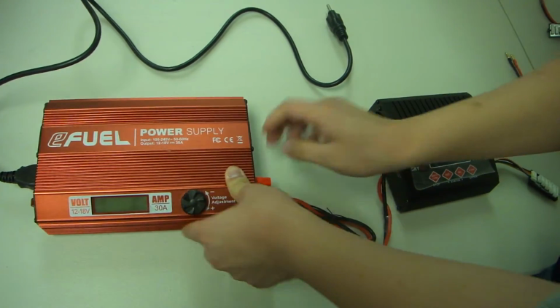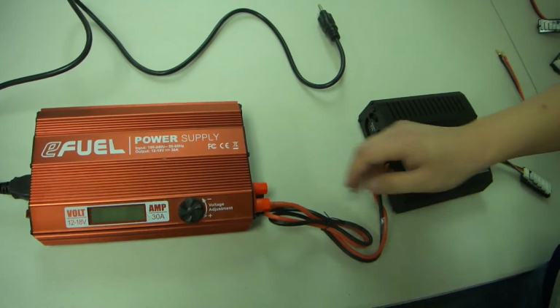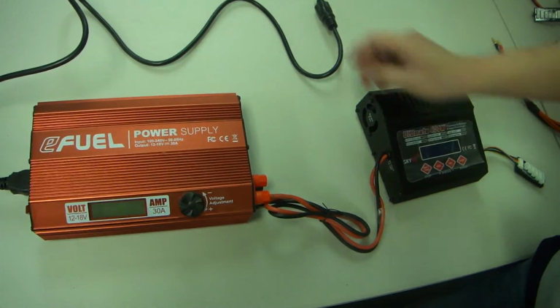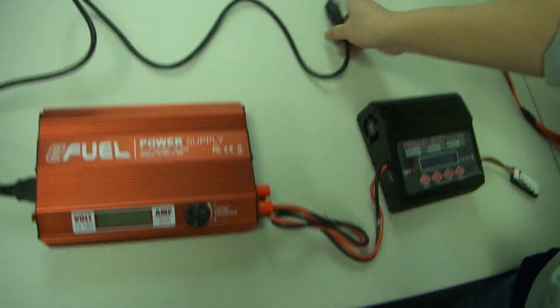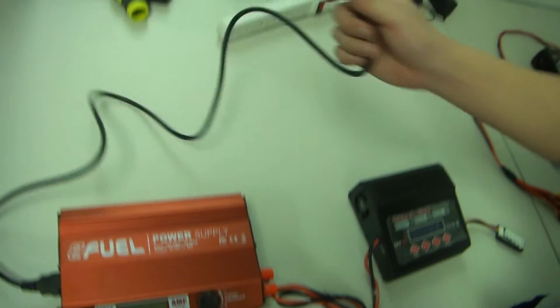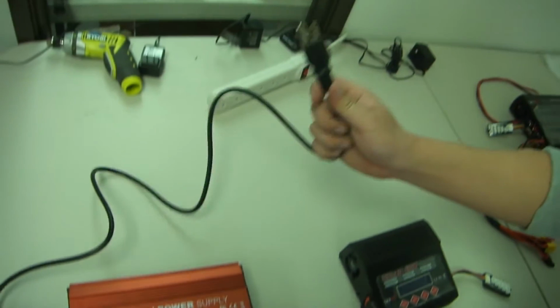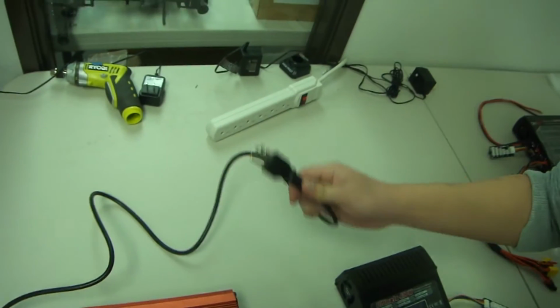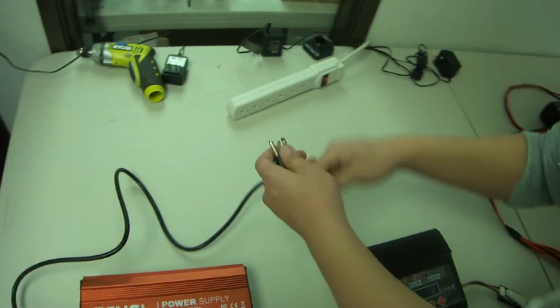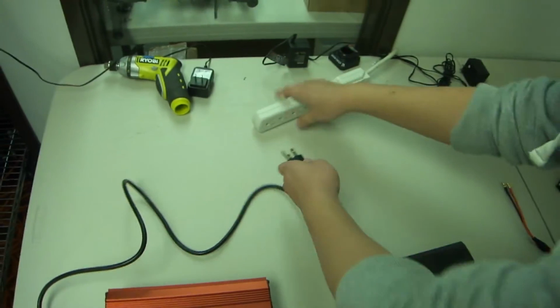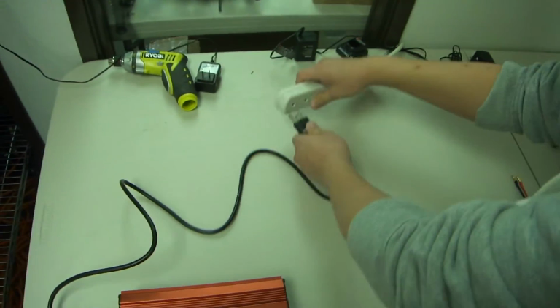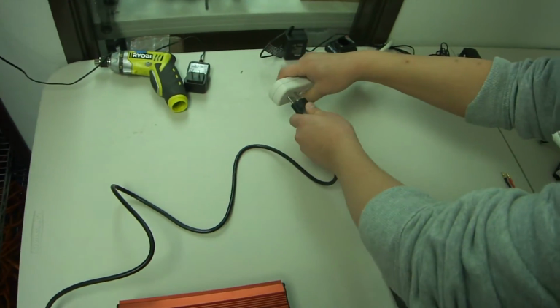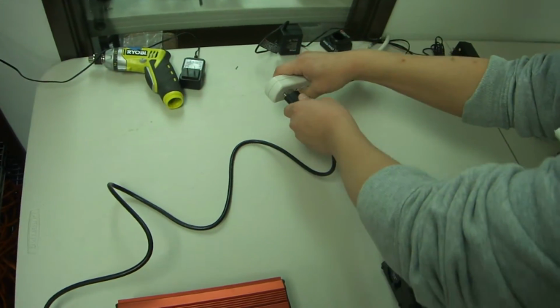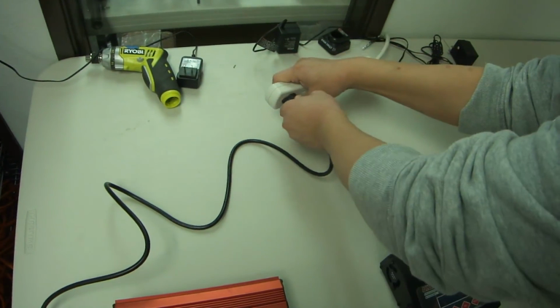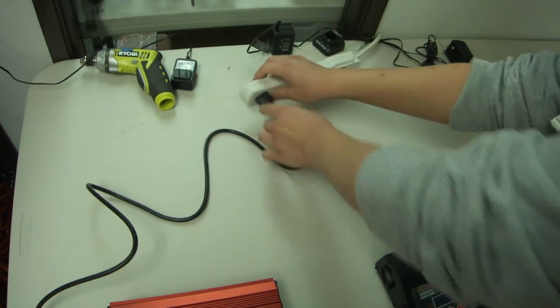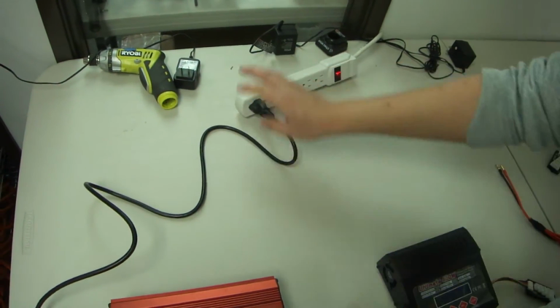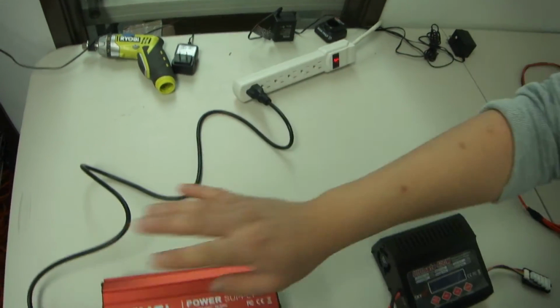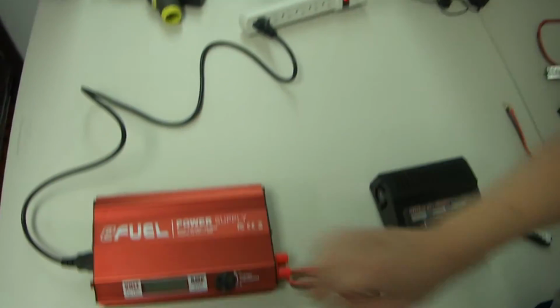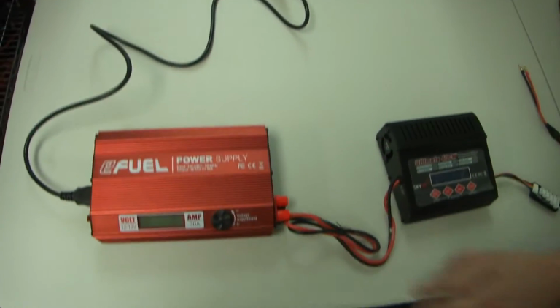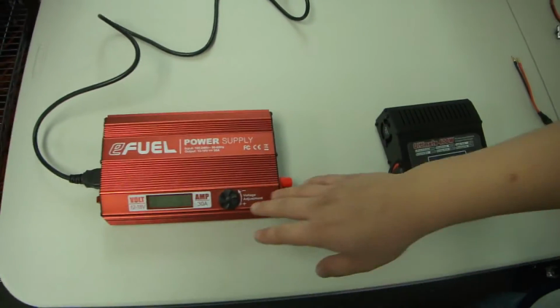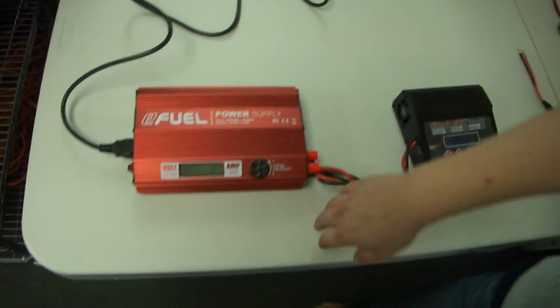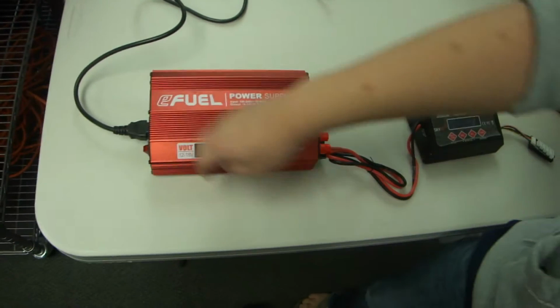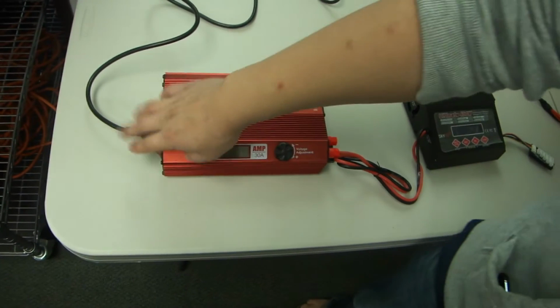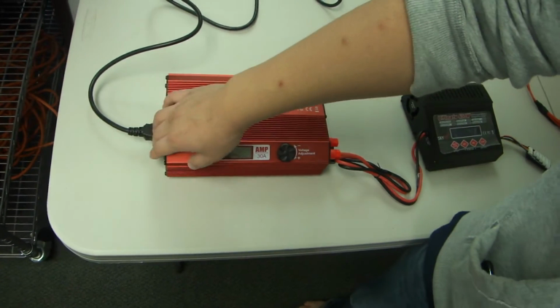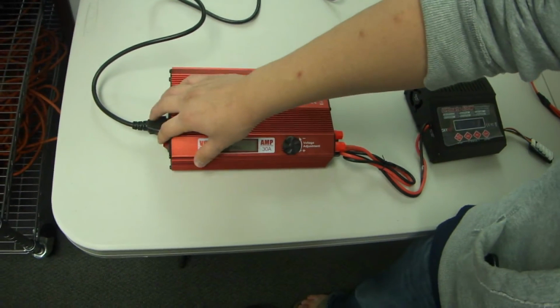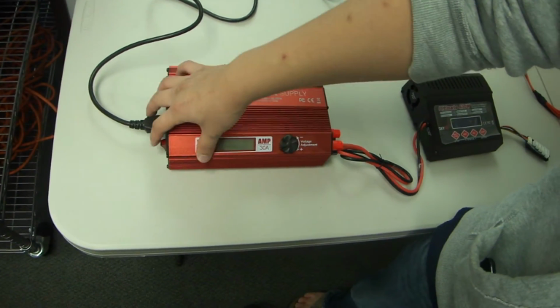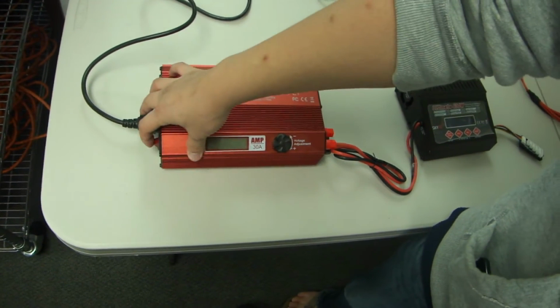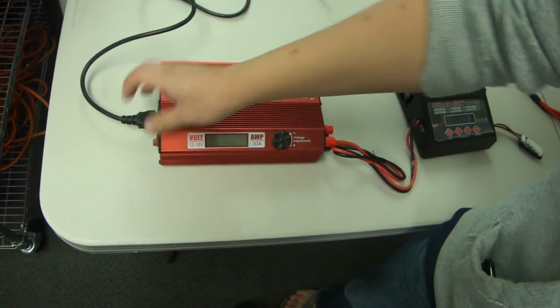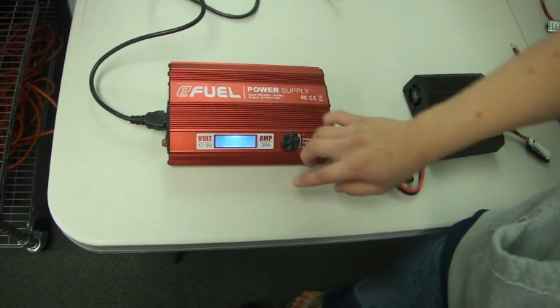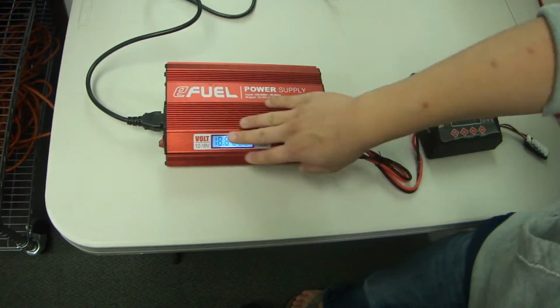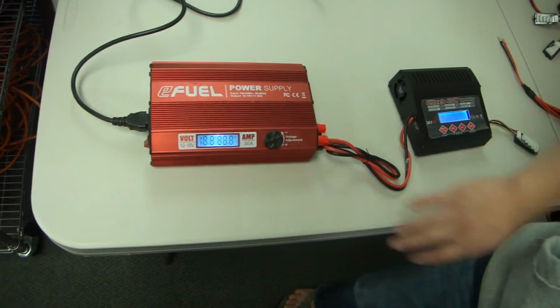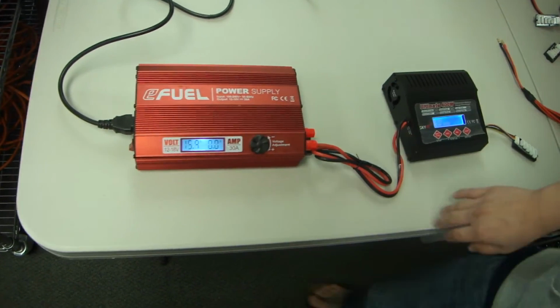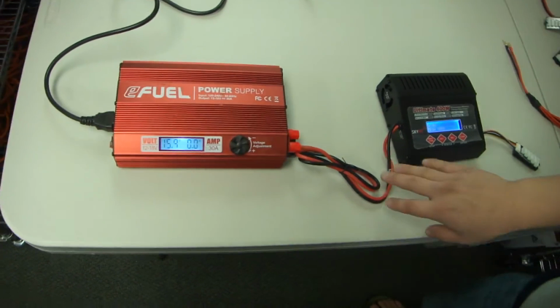After you have it plugged in, power on your power supply by plugging it into the adapter. If it doesn't power on, look on the side — there's a switch. Just flip the switch and the whole thing will turn on.